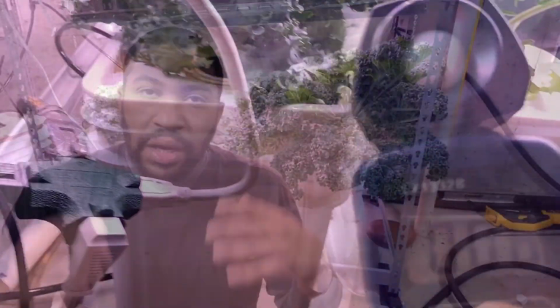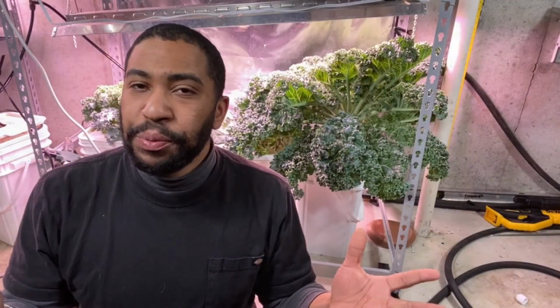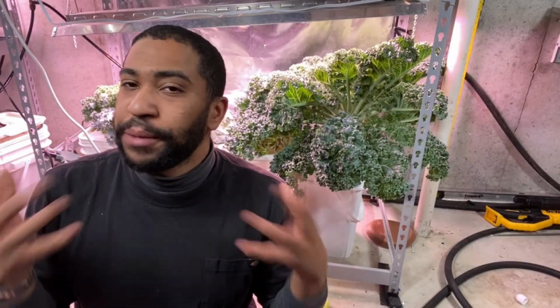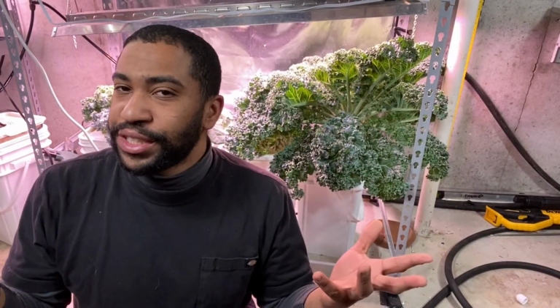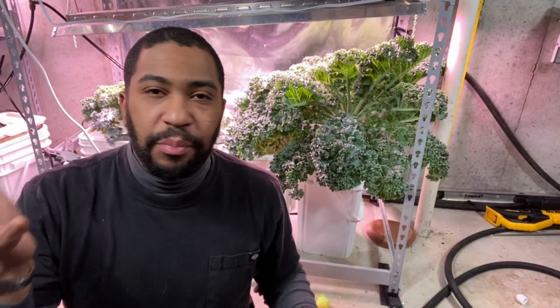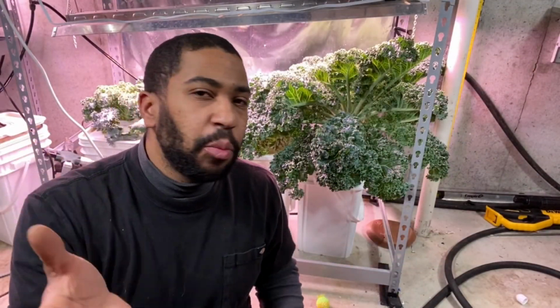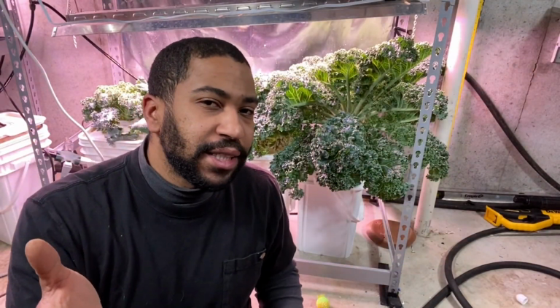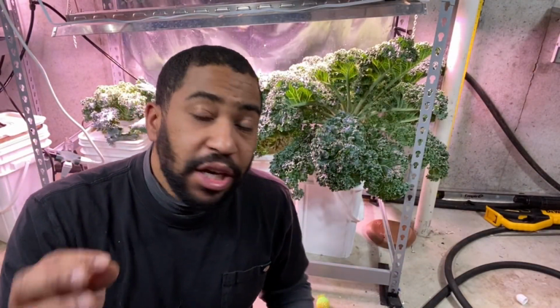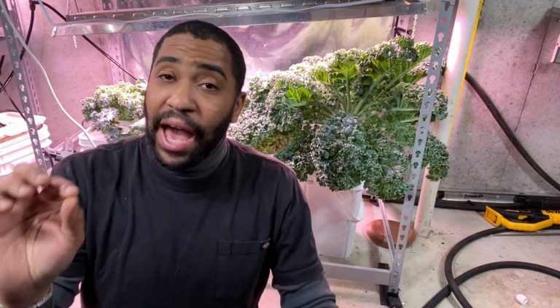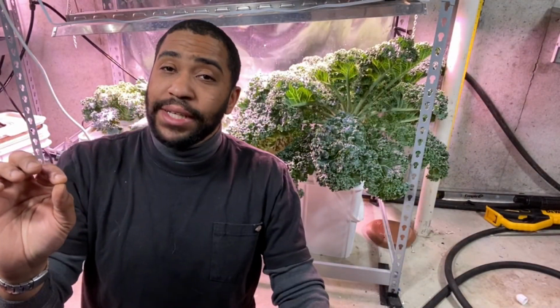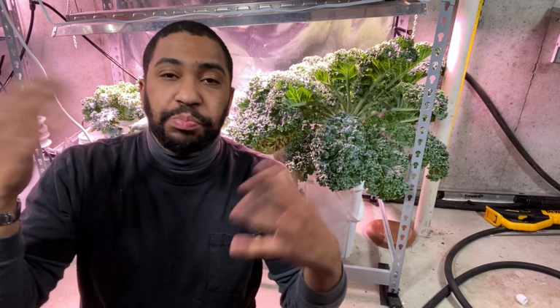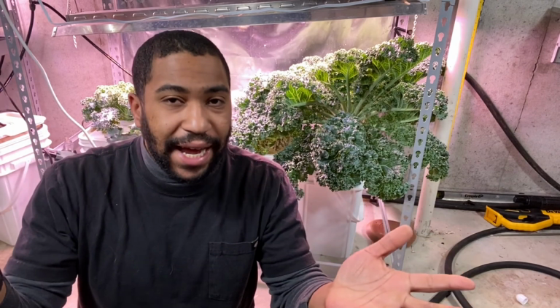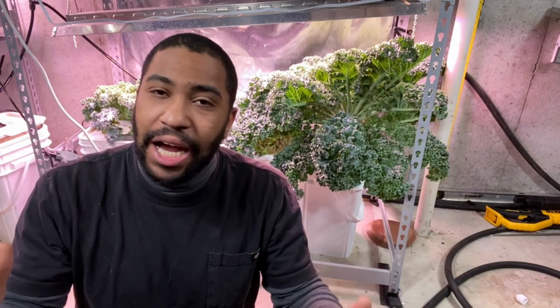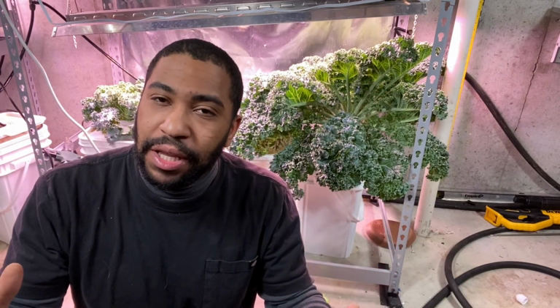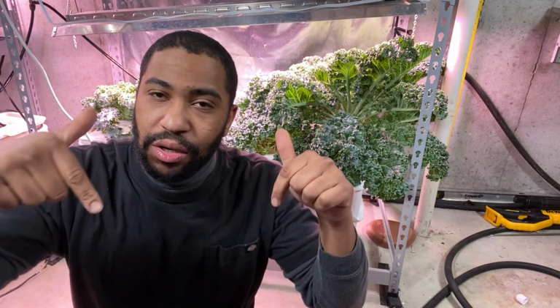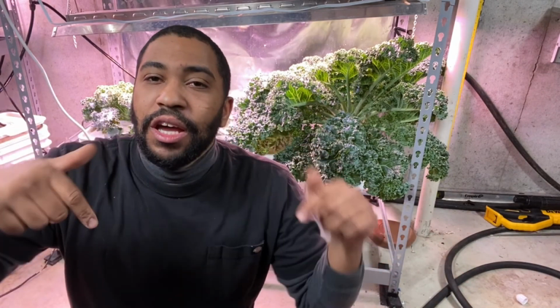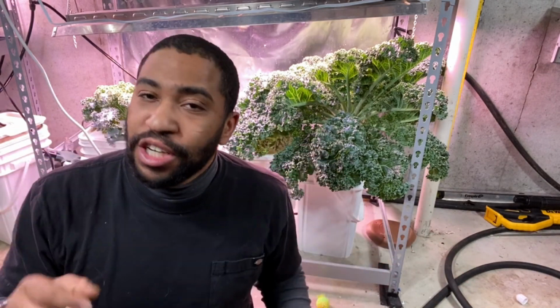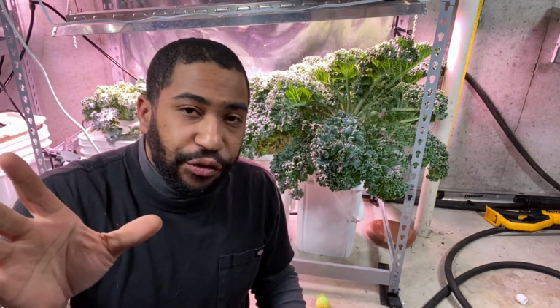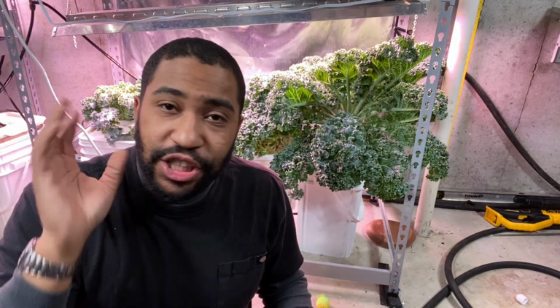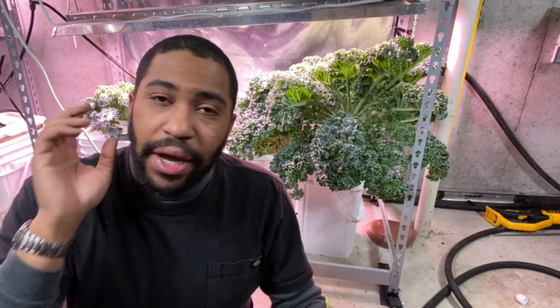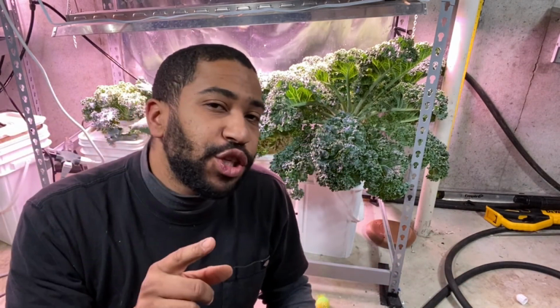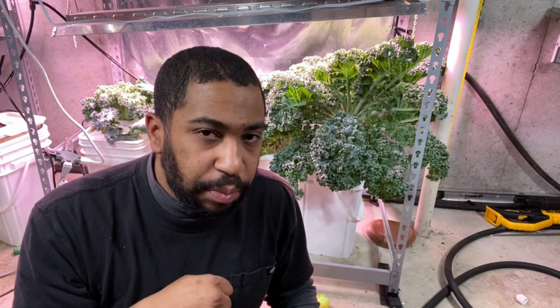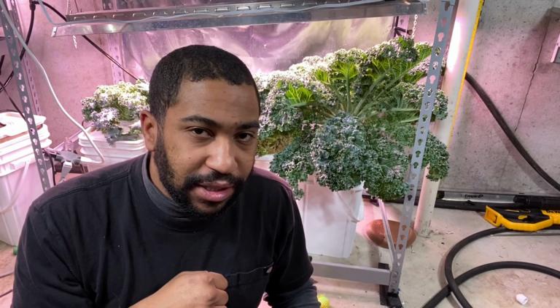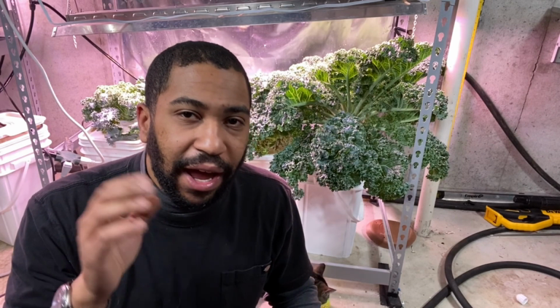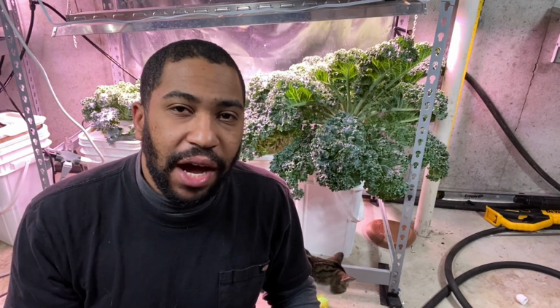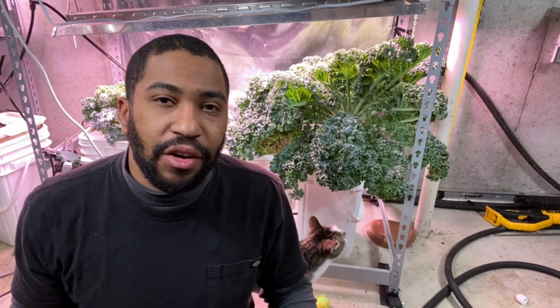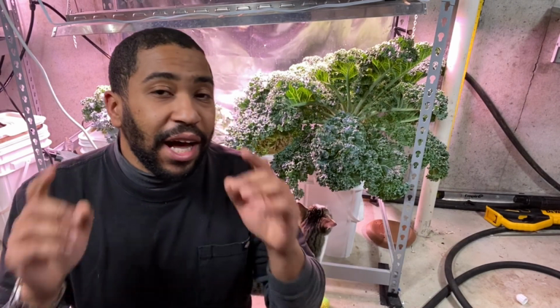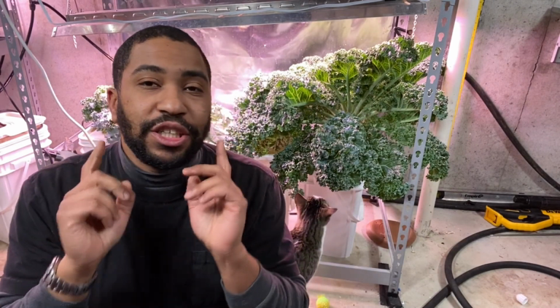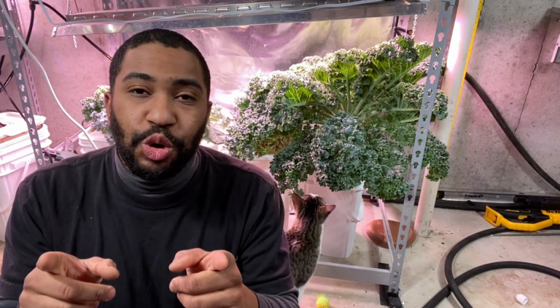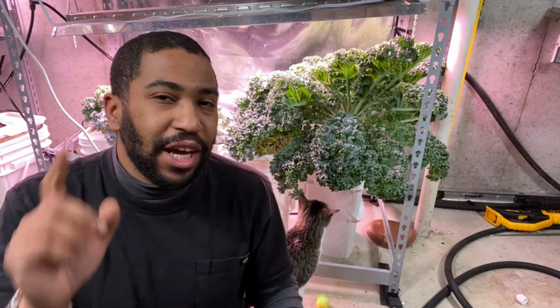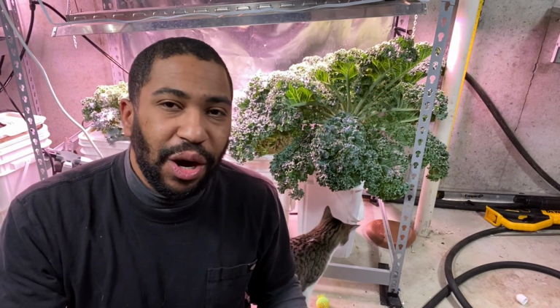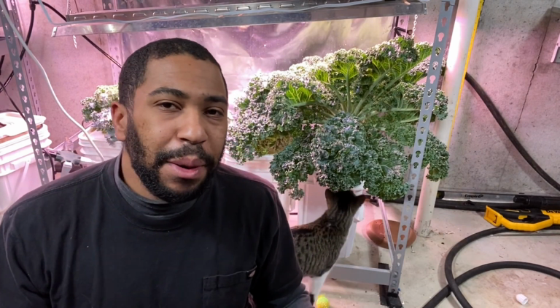I hope you enjoyed my show and tell of my aeroponic system. If you have any questions, please ask in the comments below. Also, don't forget to check out my other two hydroponic systems I have down here, and I will see you in the next video. Bye bye.